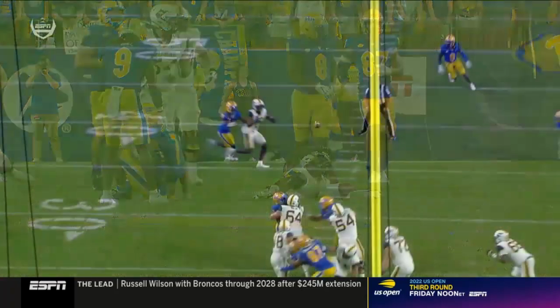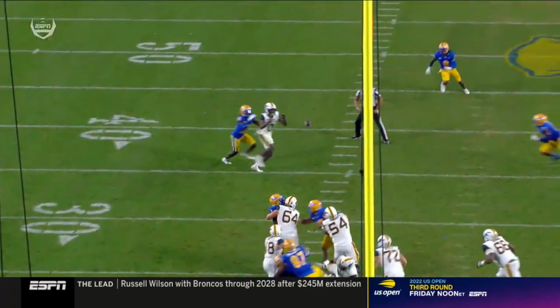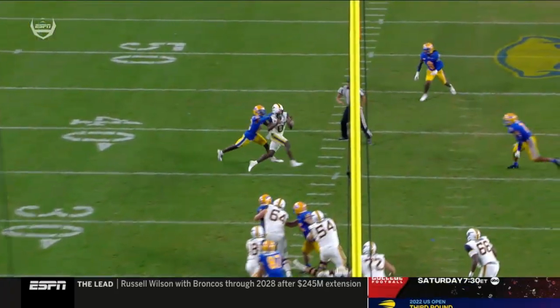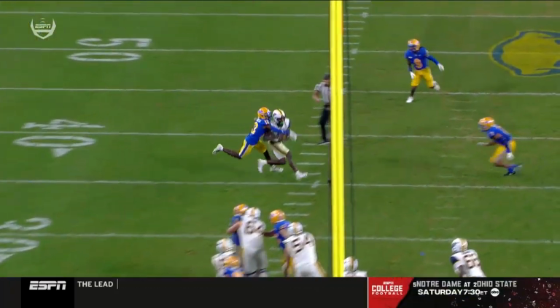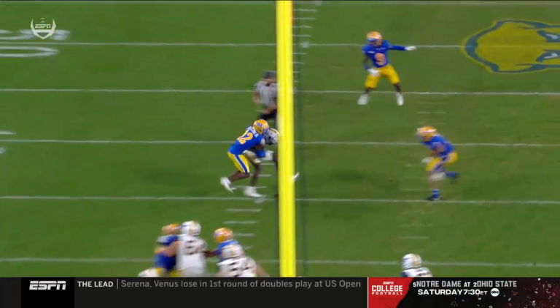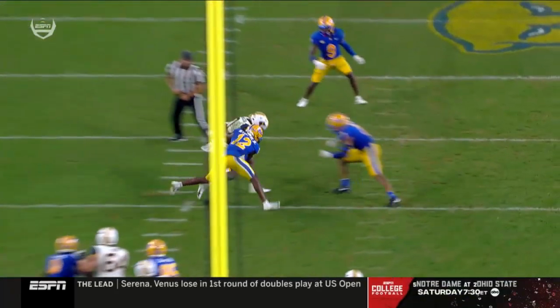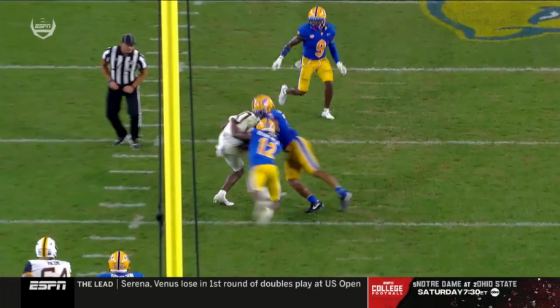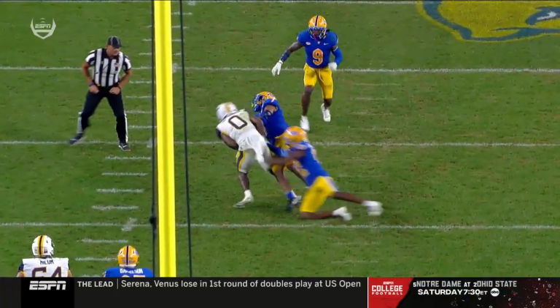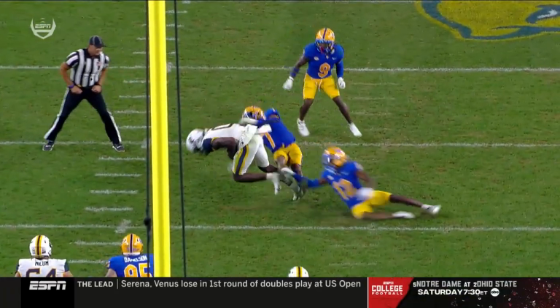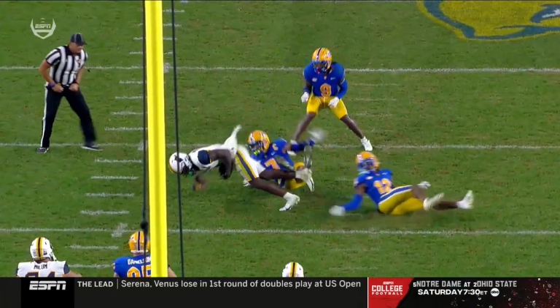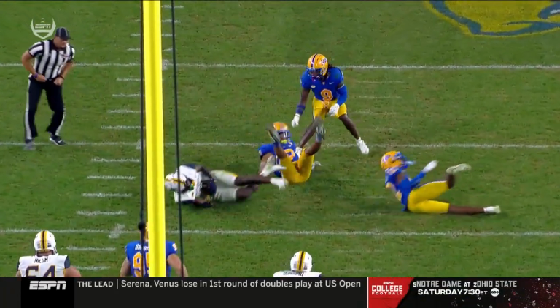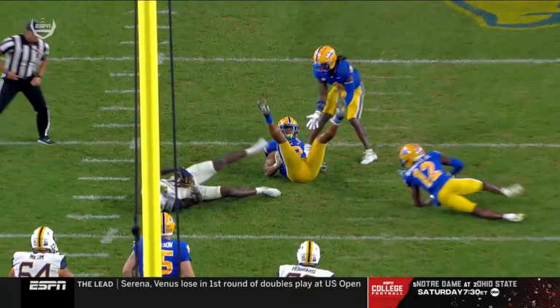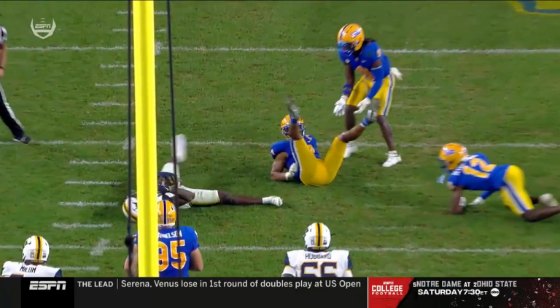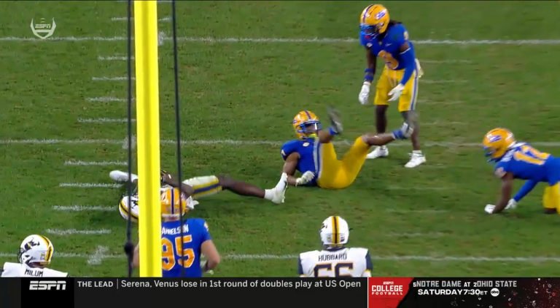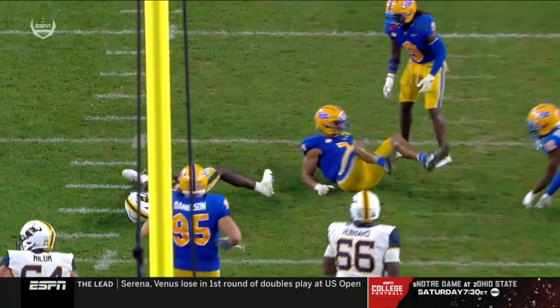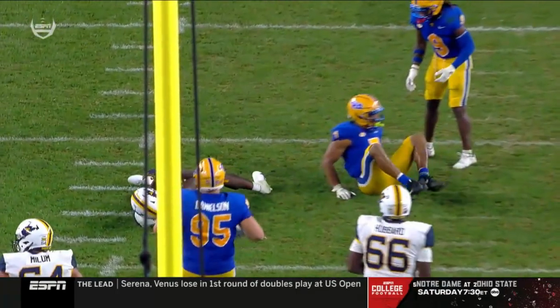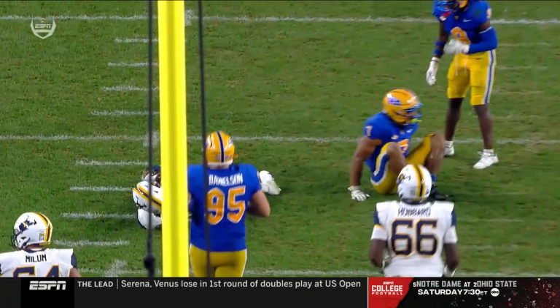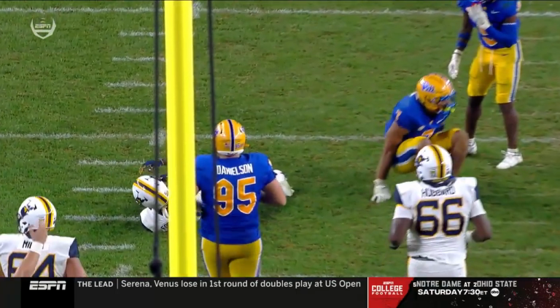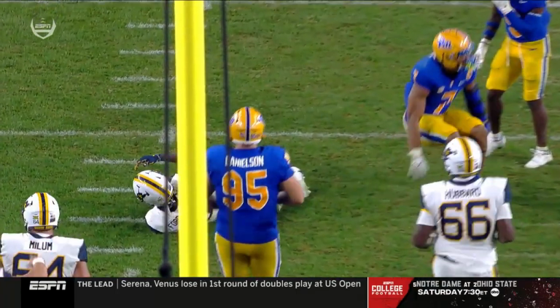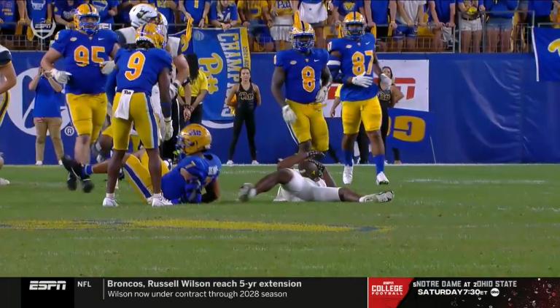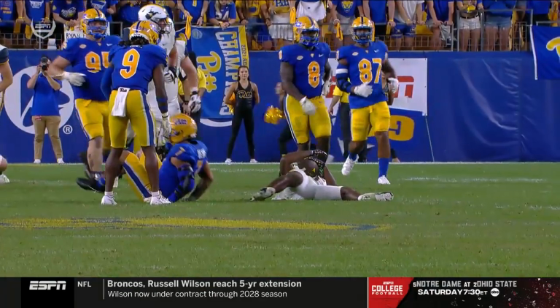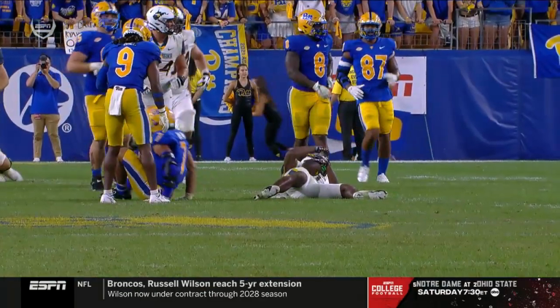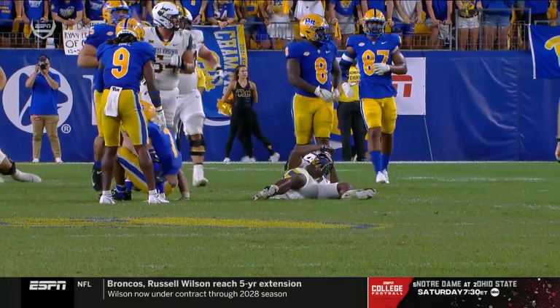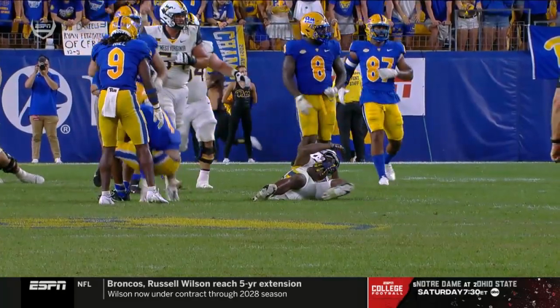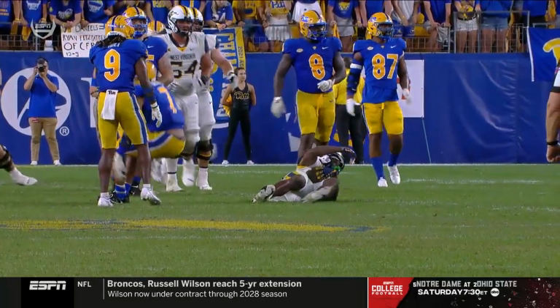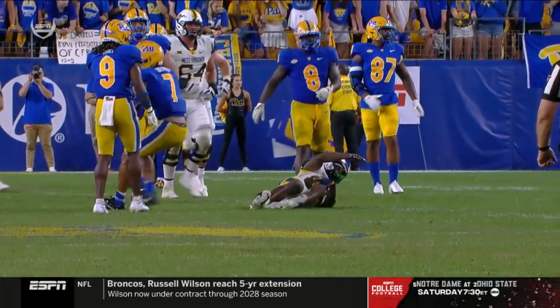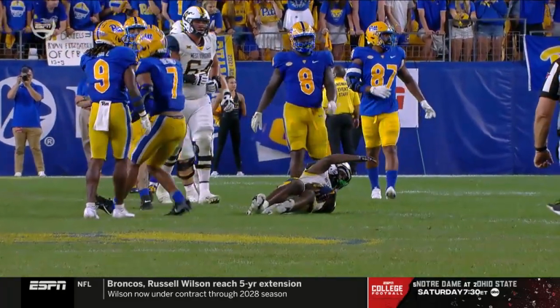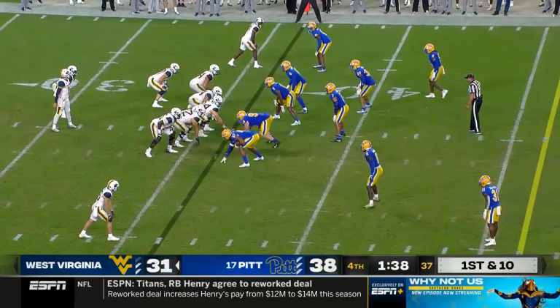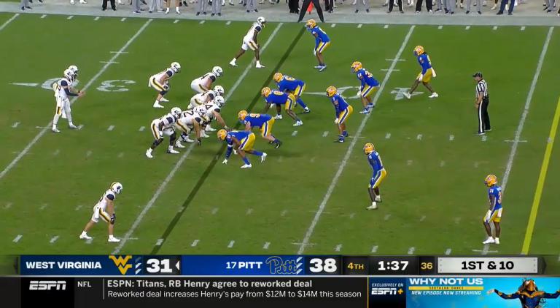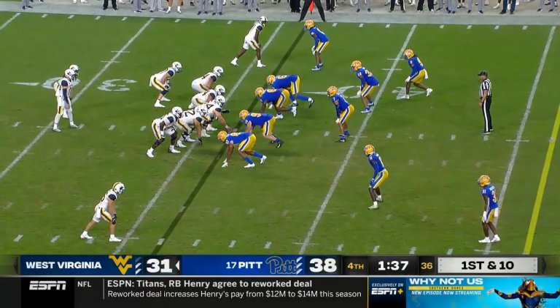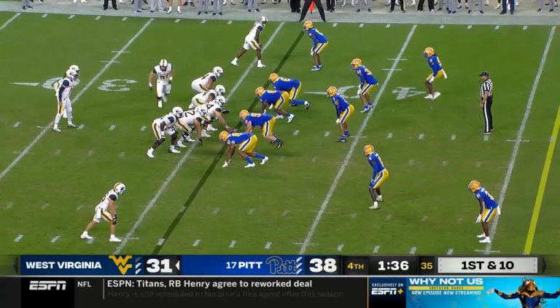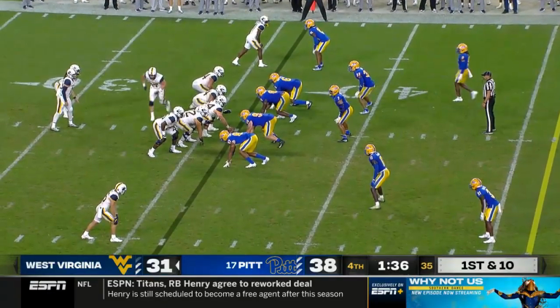Personal foul — targeting, defense, number seven. The previous play is under review for targeting. After further review, there is no targeting. Third down. Standing on the sidelines, waiting to get back in — he's out for this play.